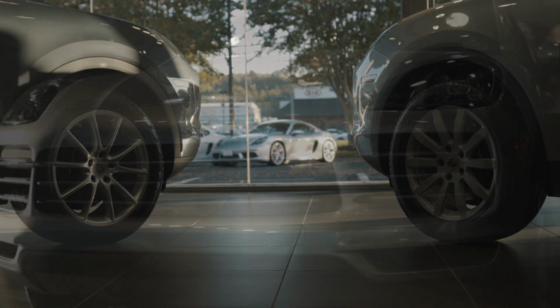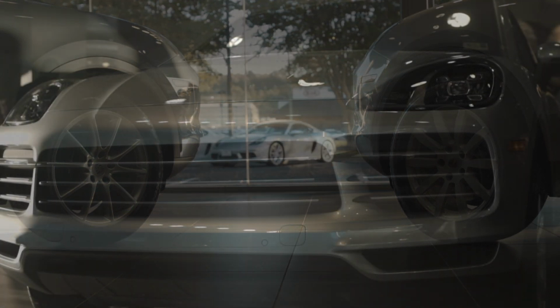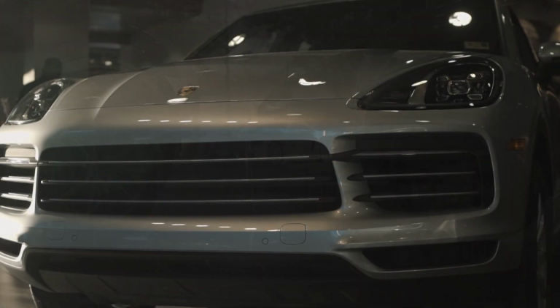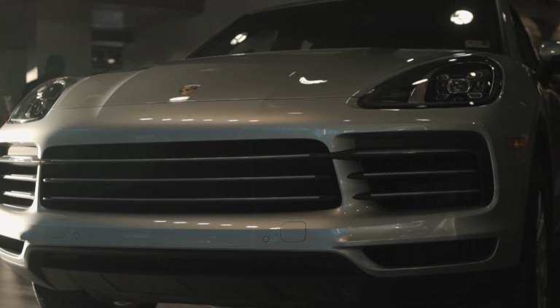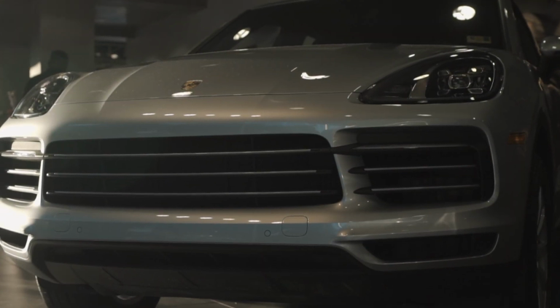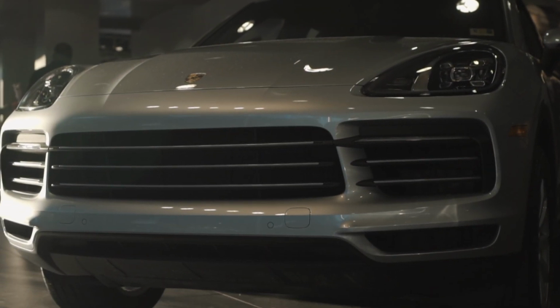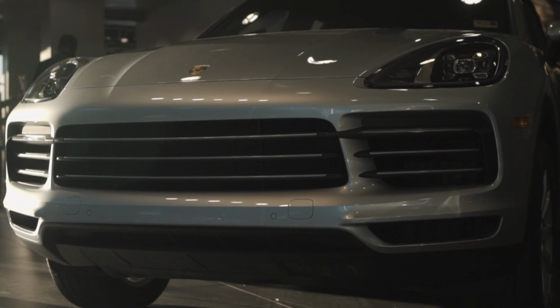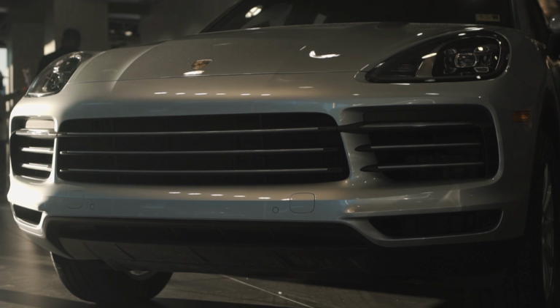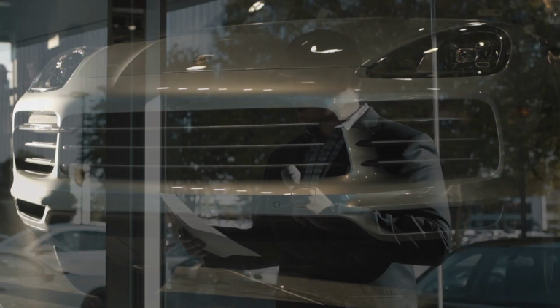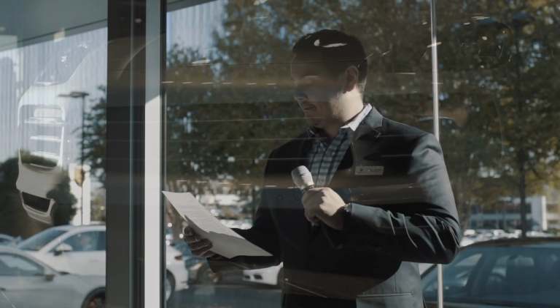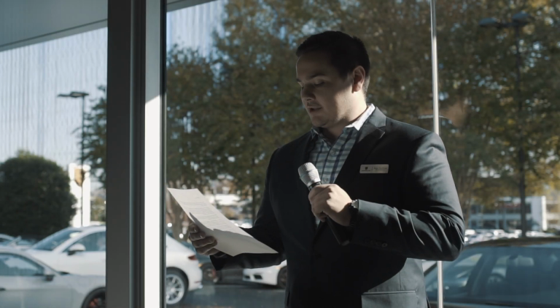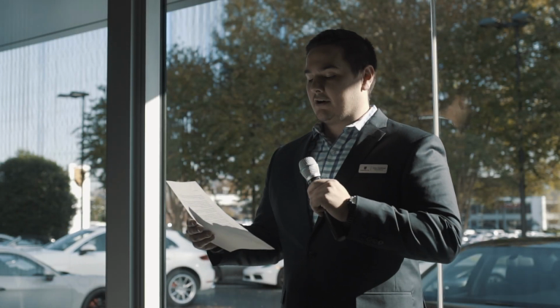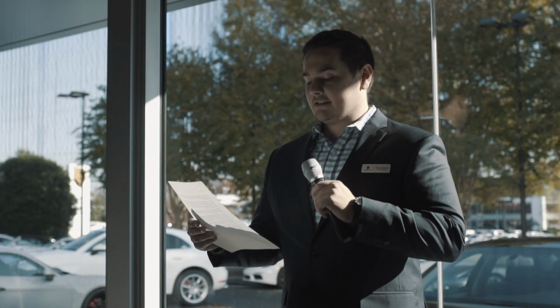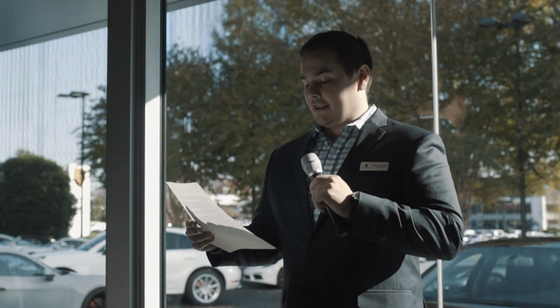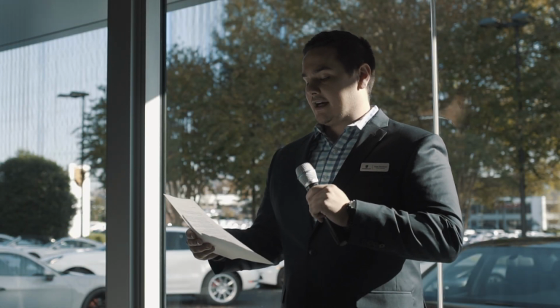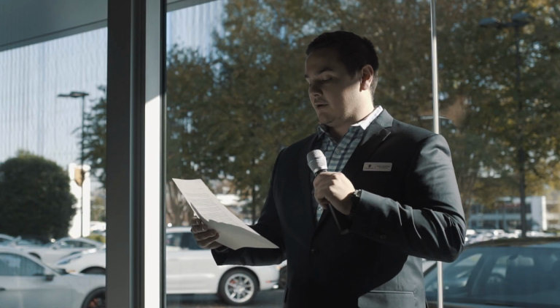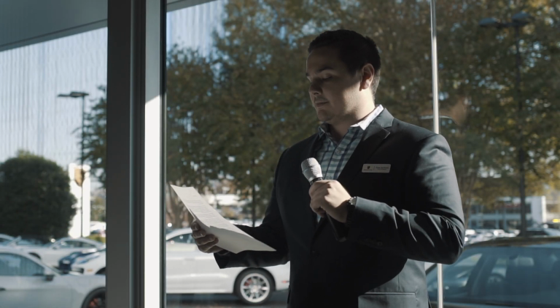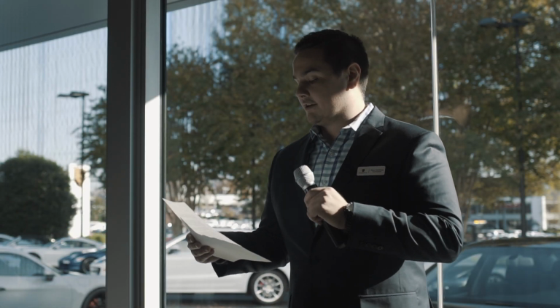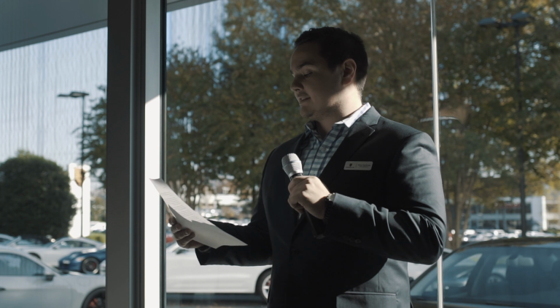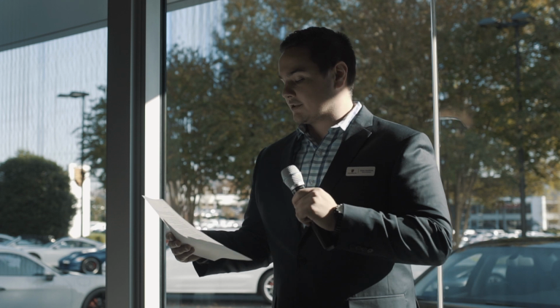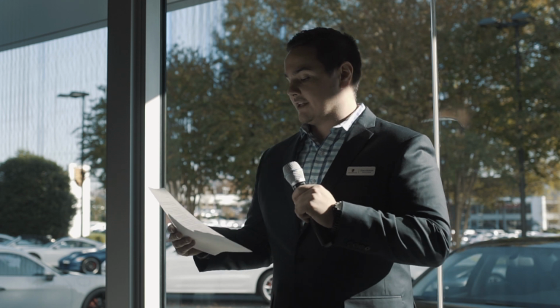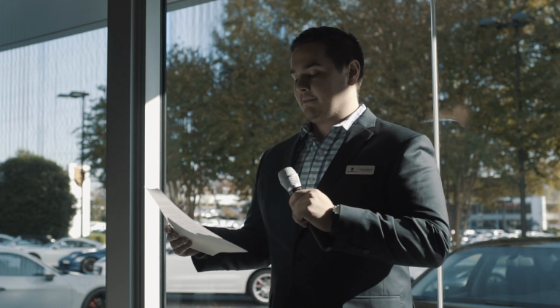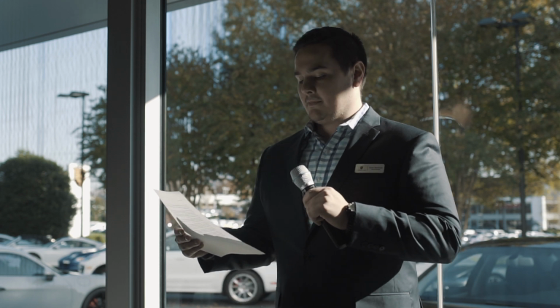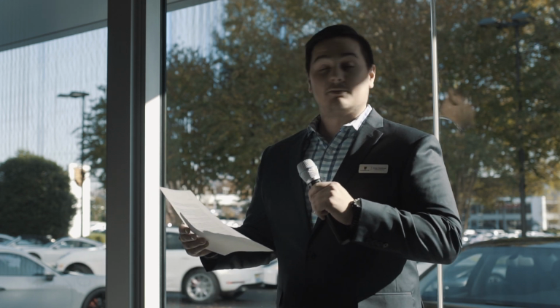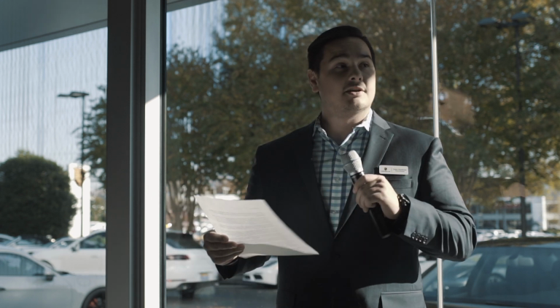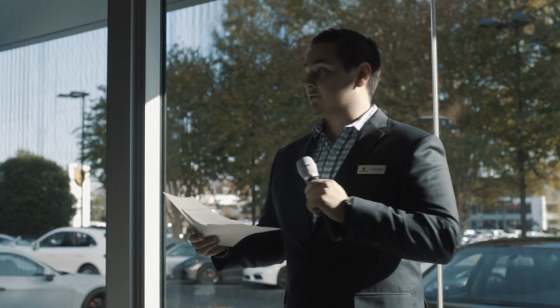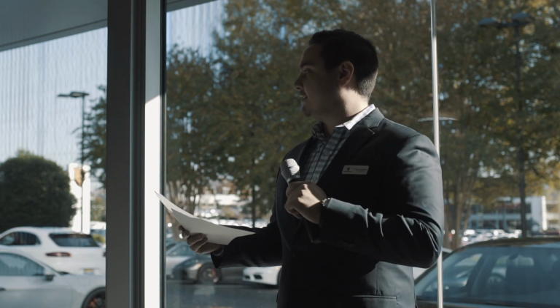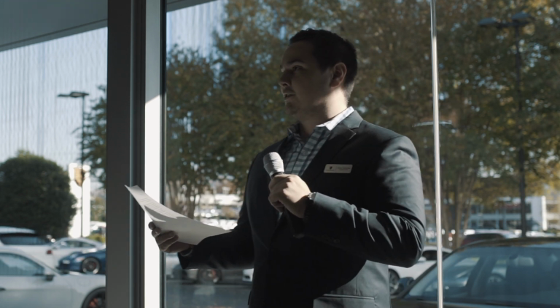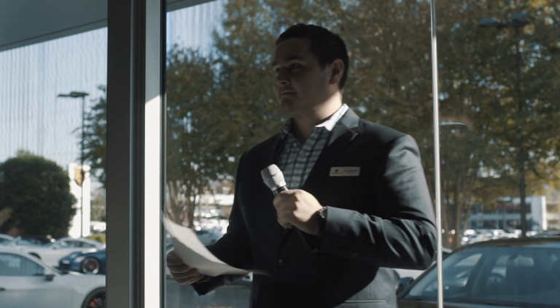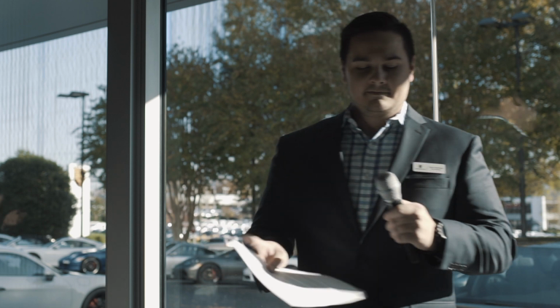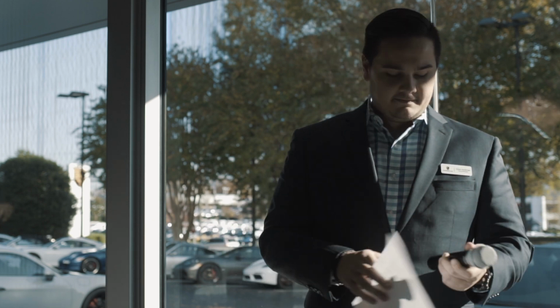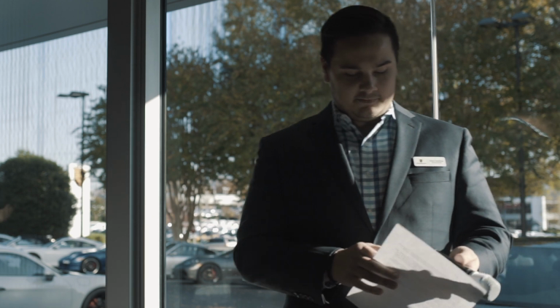Most of all, as with every Porsche, it was designed with the heart of a sports car. The great part is that with the Cayenne, whole families can now experience that sports car together. Thanks so much for coming, and please enjoy everything we have for you. Thank you.